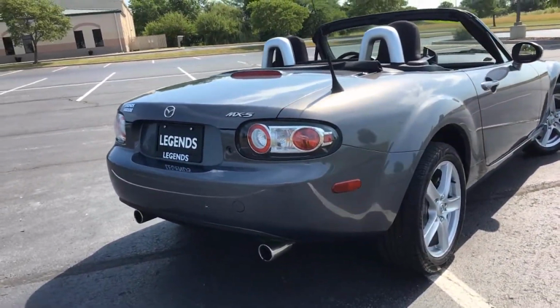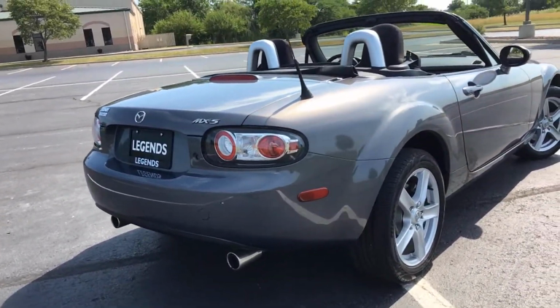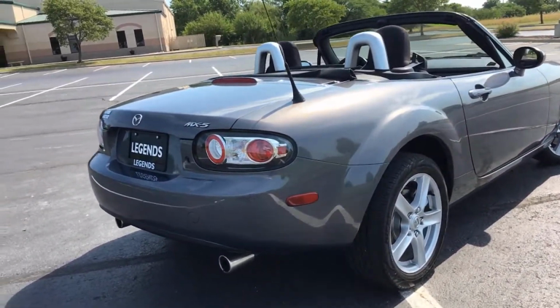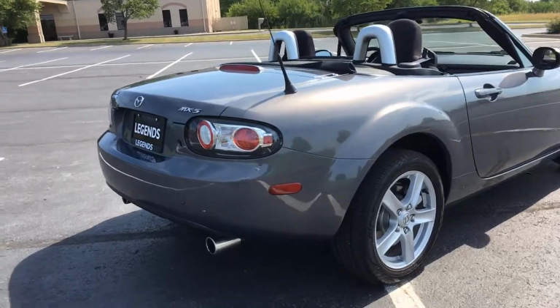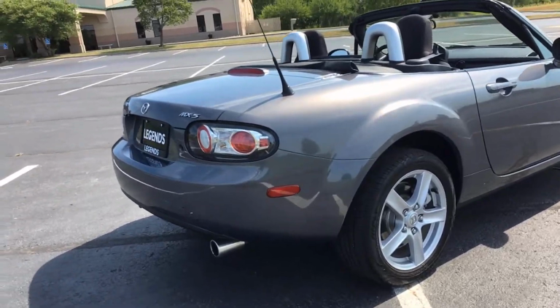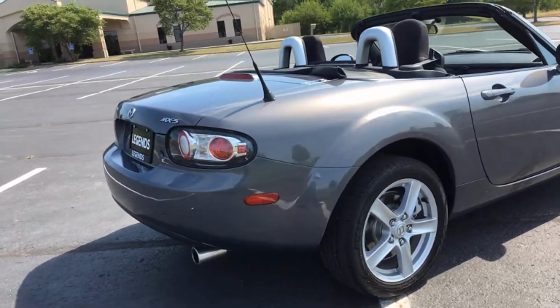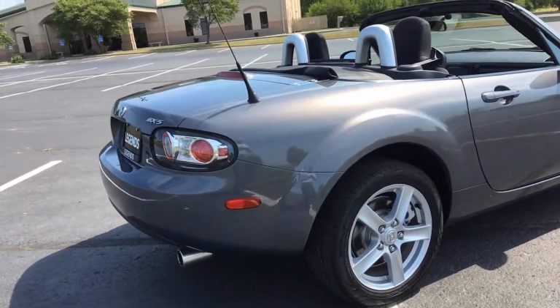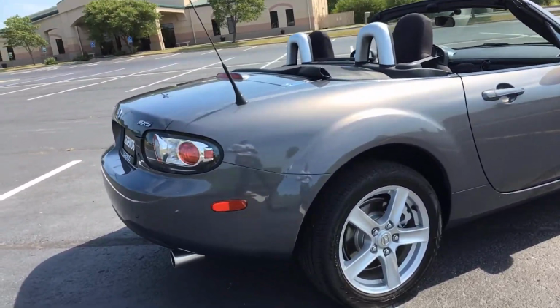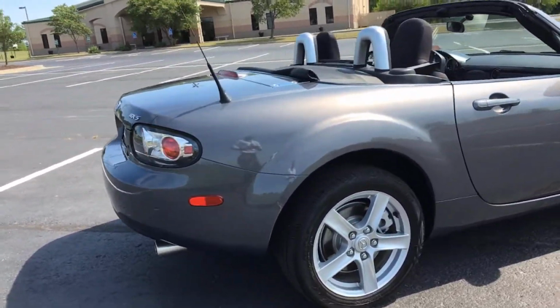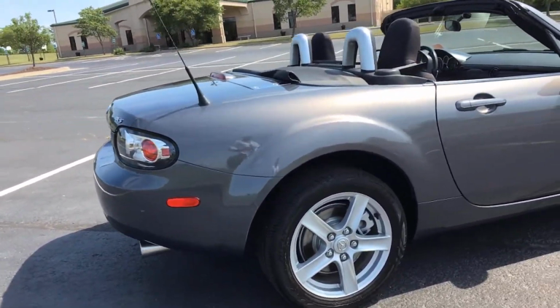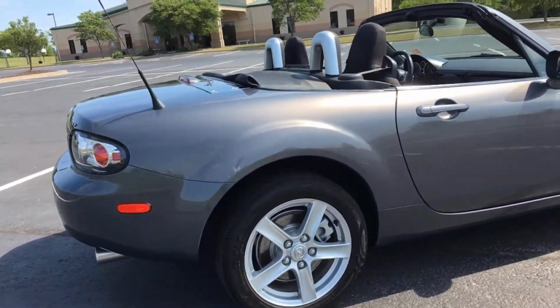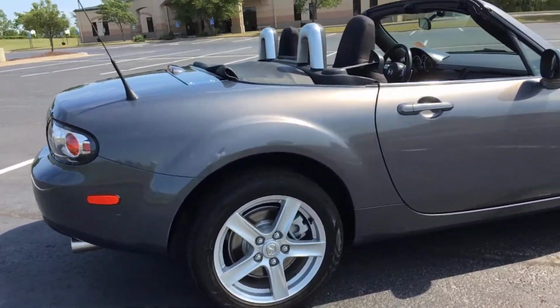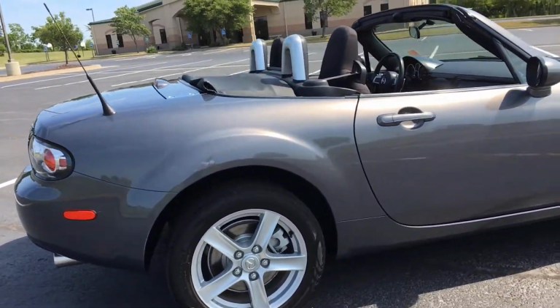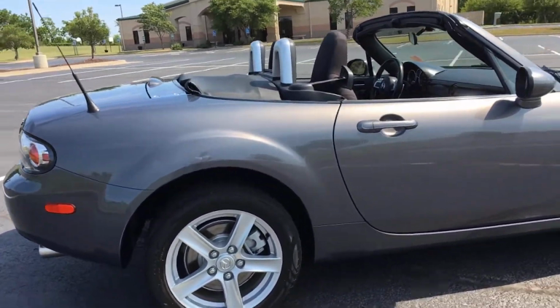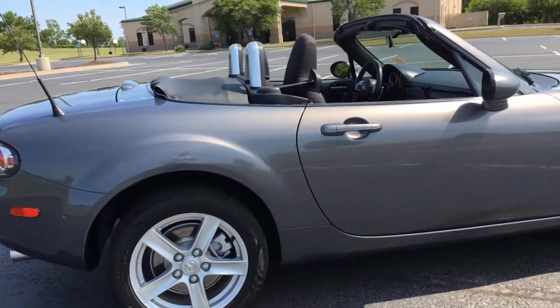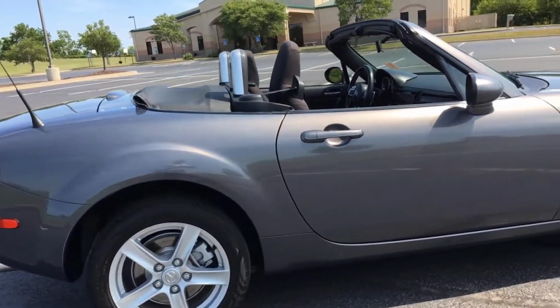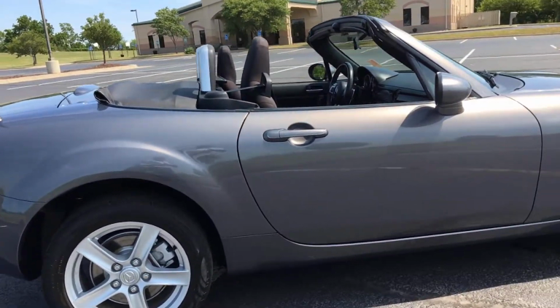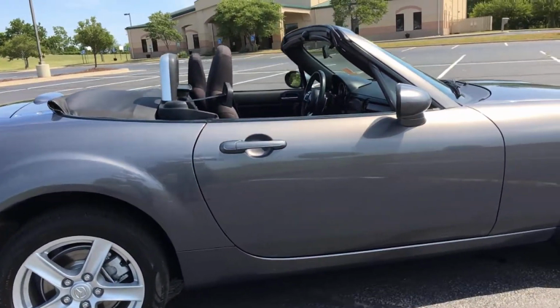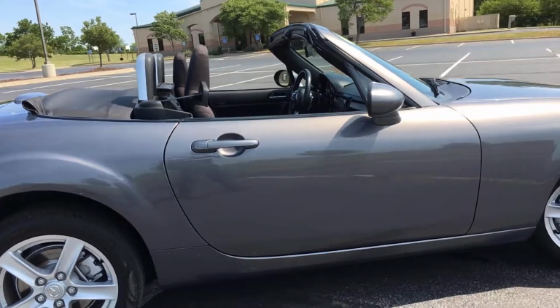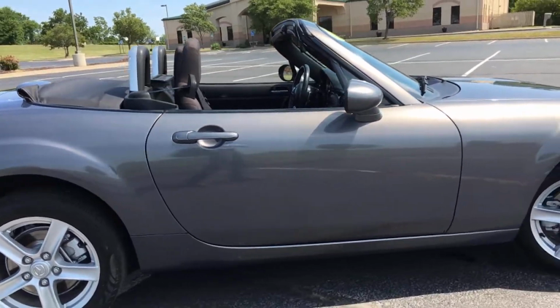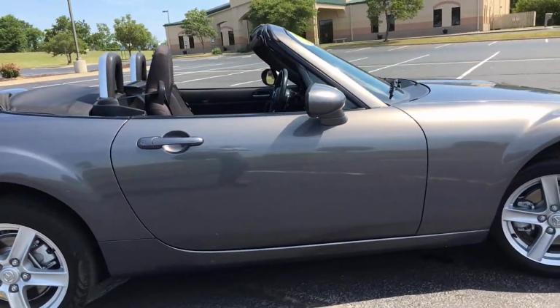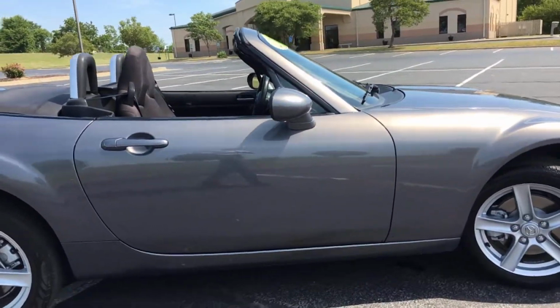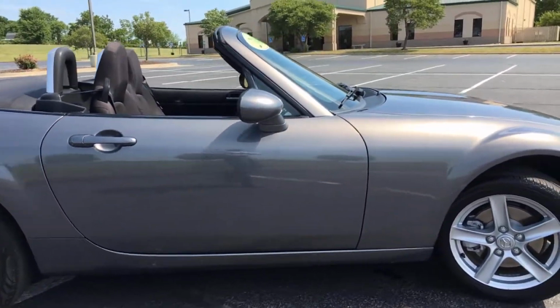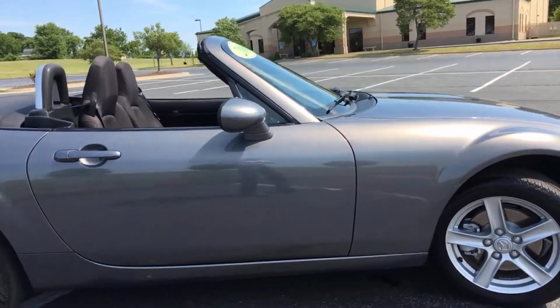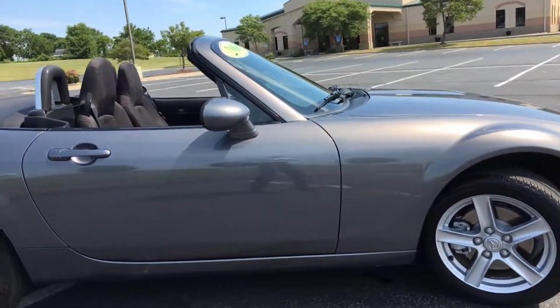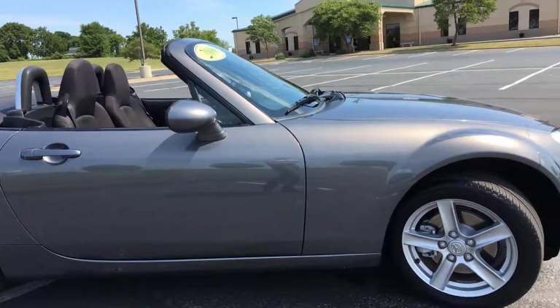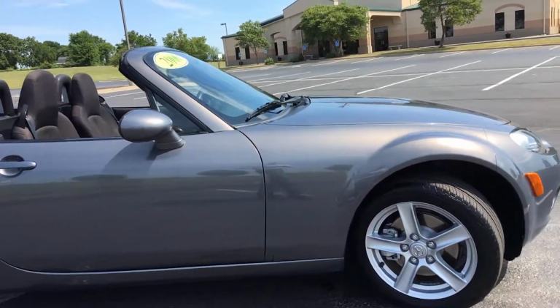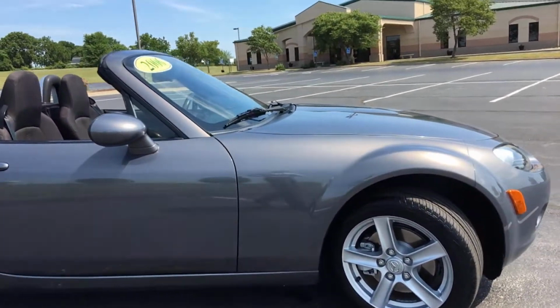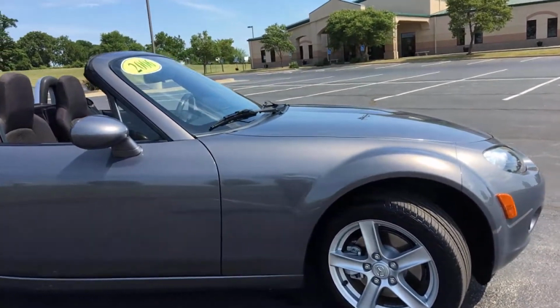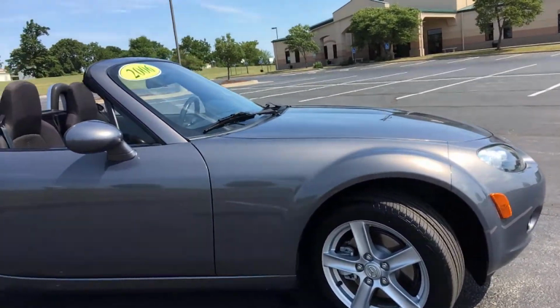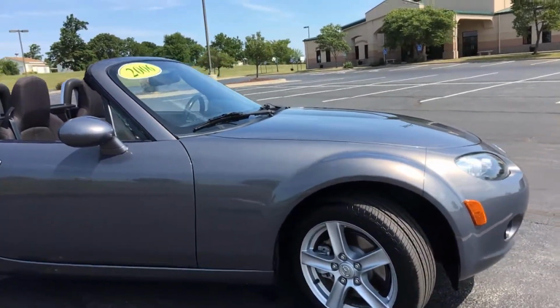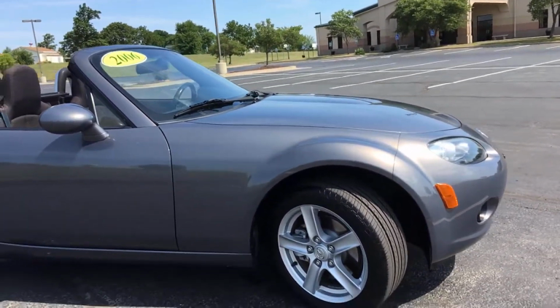It has dual exhaust, five-spoke 16-inch alloy wheels, and relatively new tires — the previous owner put them on before, so there's a lot of tread left on them. It also has a nice metallic gray paint job.